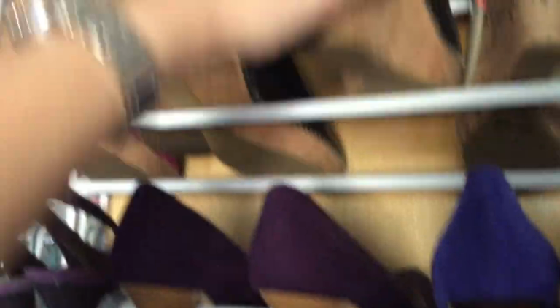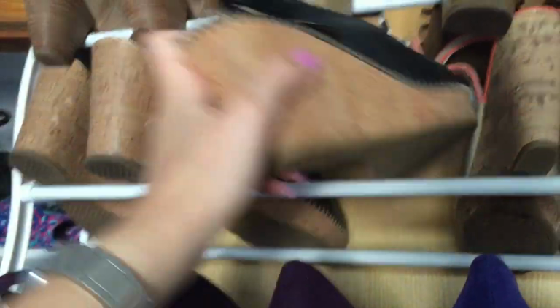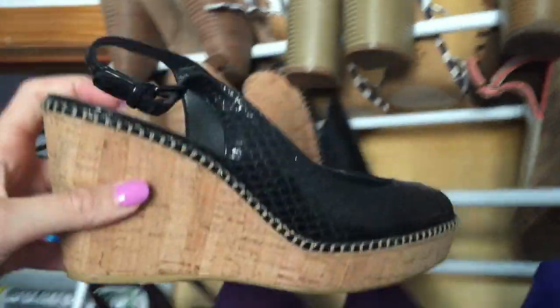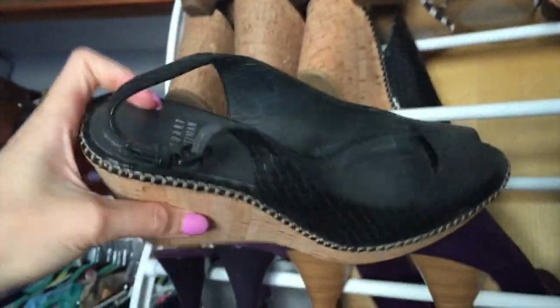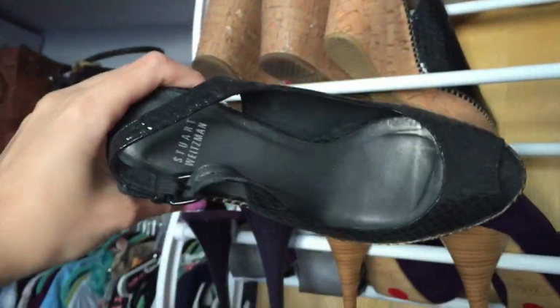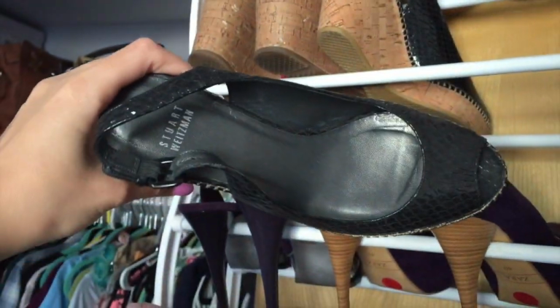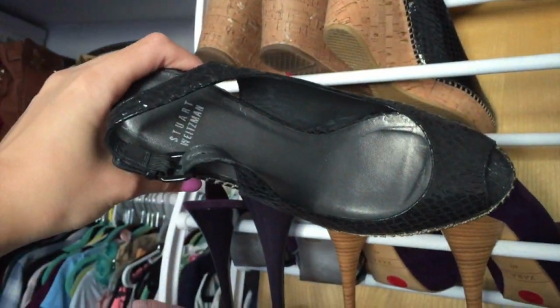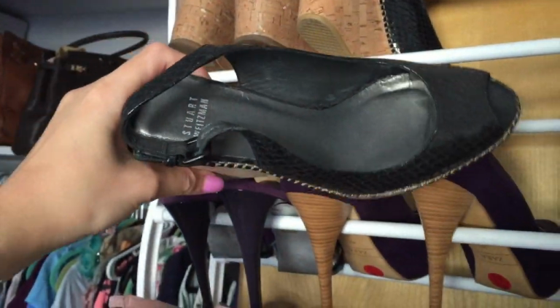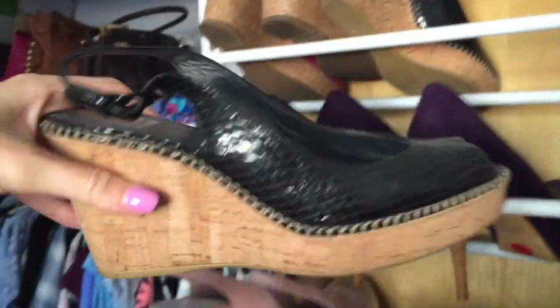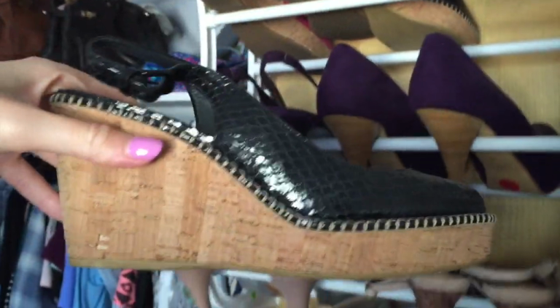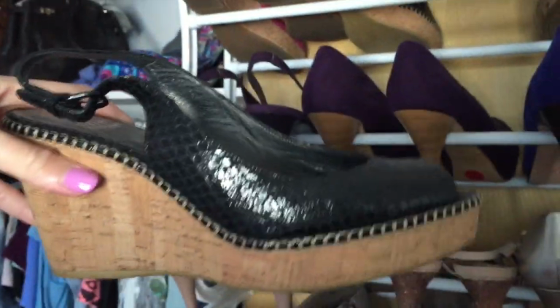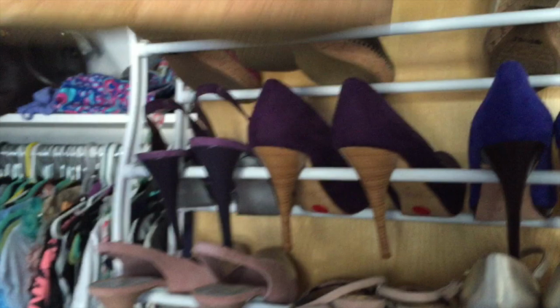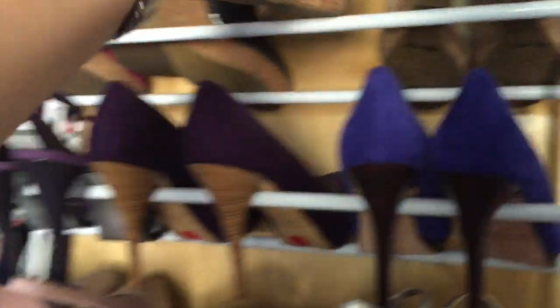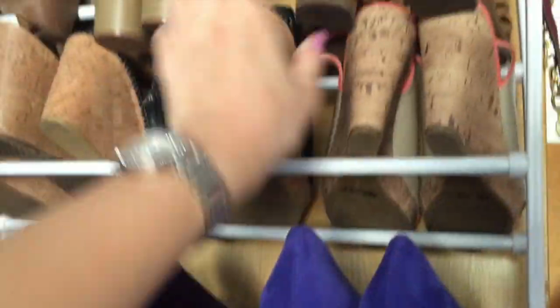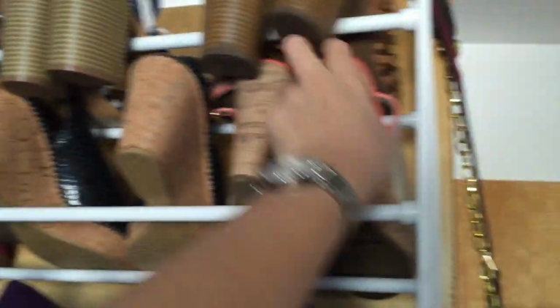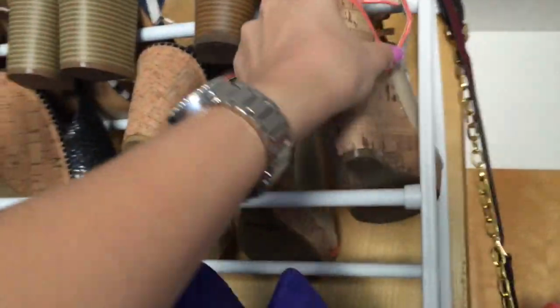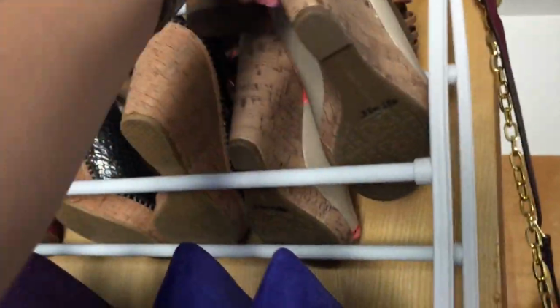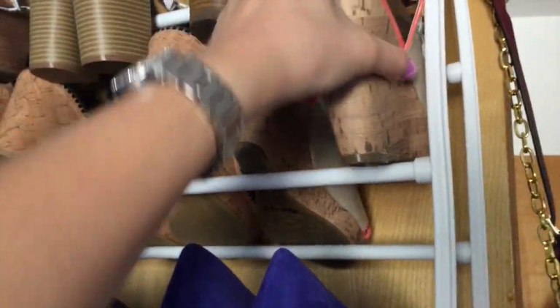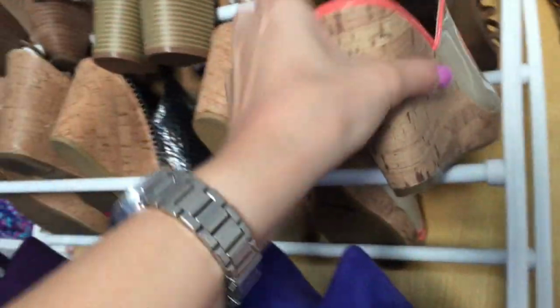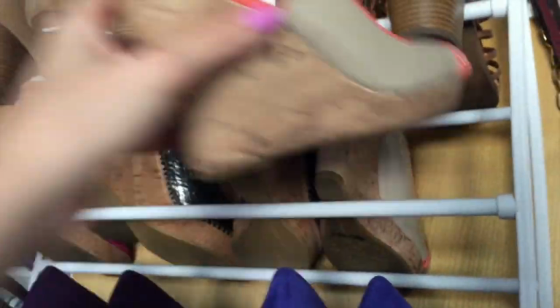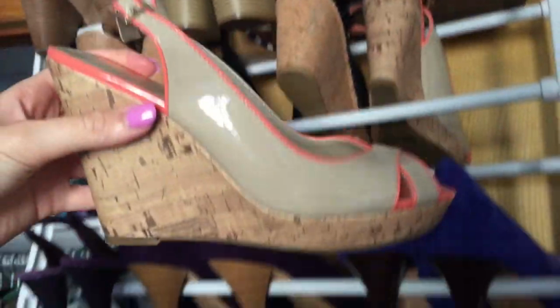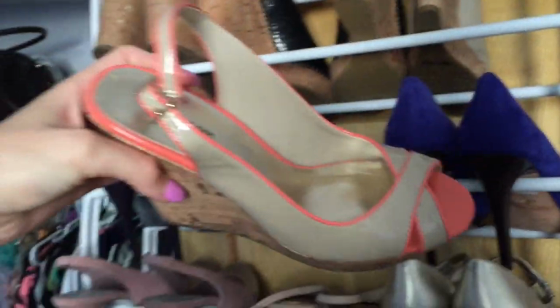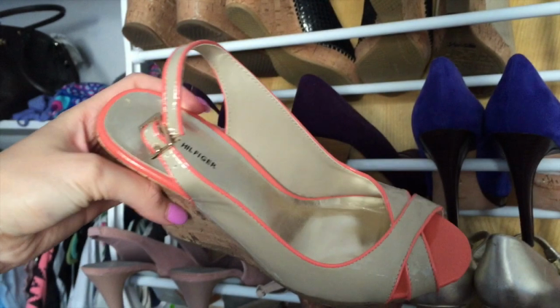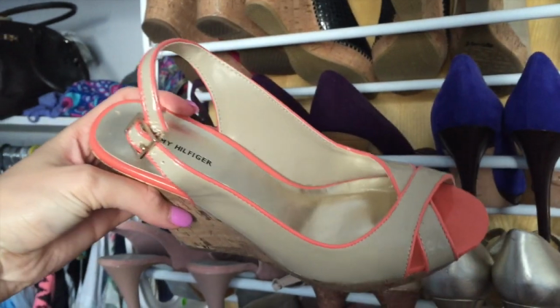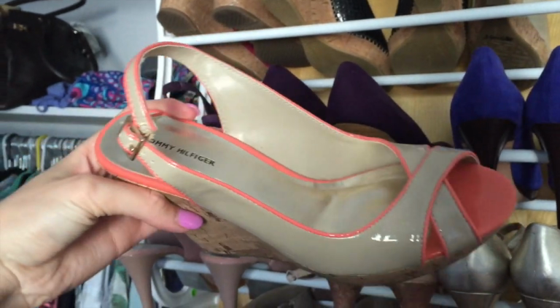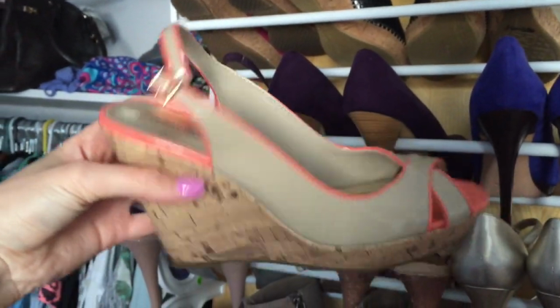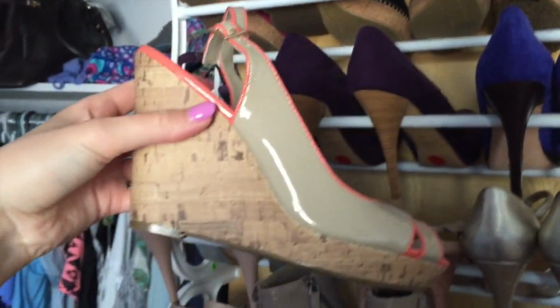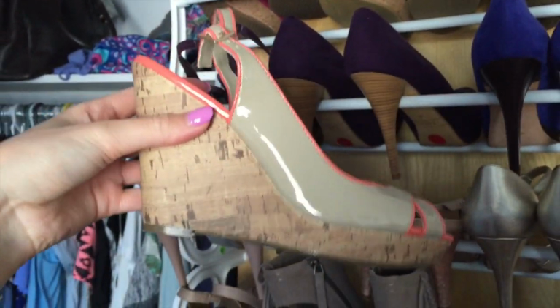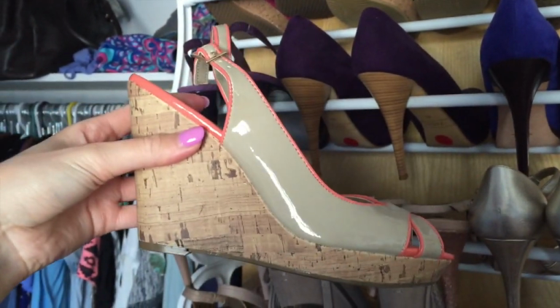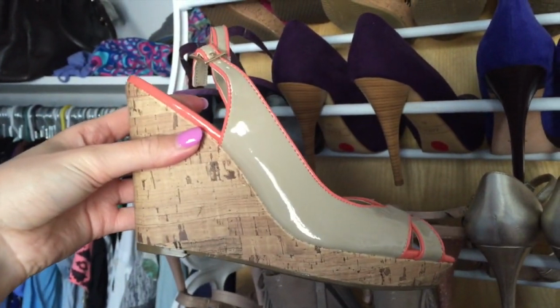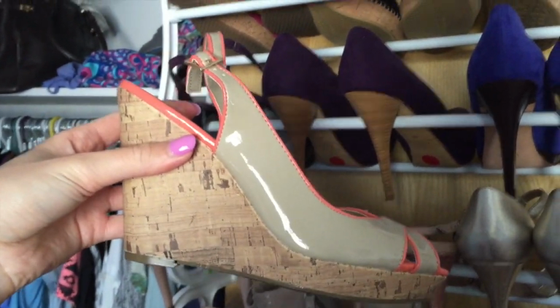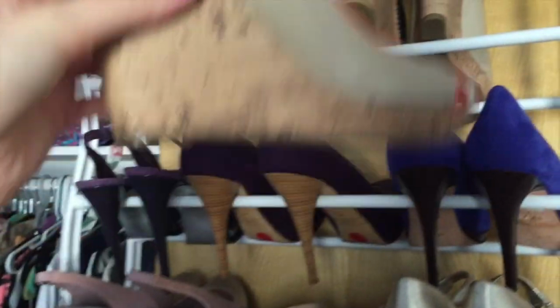These are Stuart Weitzman - I don't know if I'm saying it right. Then these - these are Tommy Hilfiger and I got them at TJ Maxx a while ago.